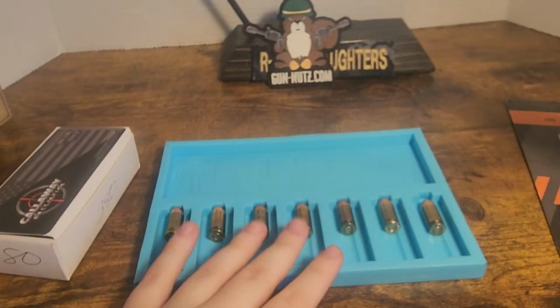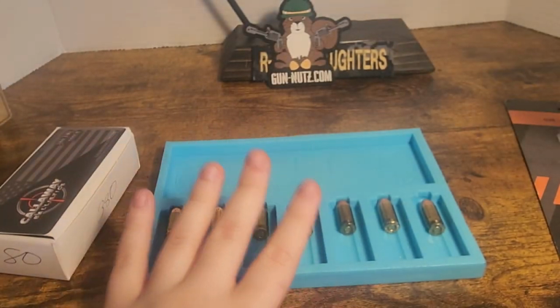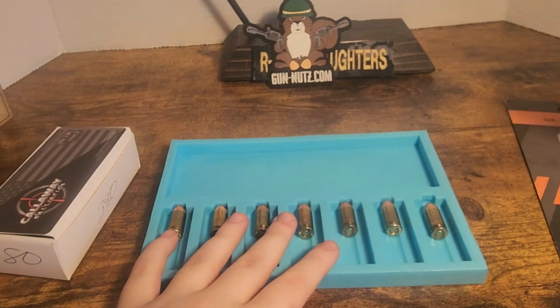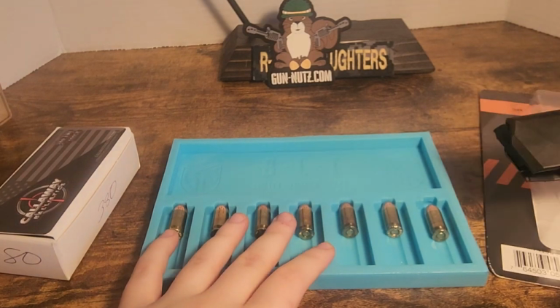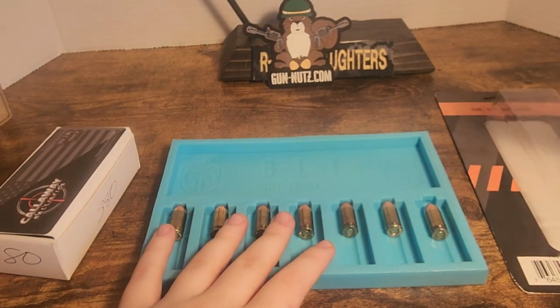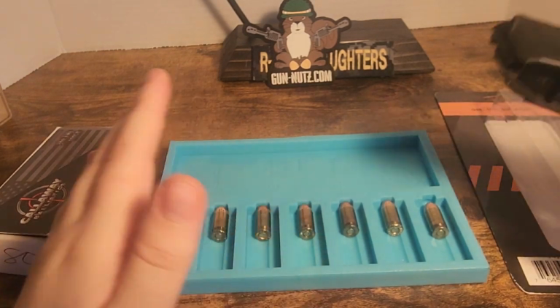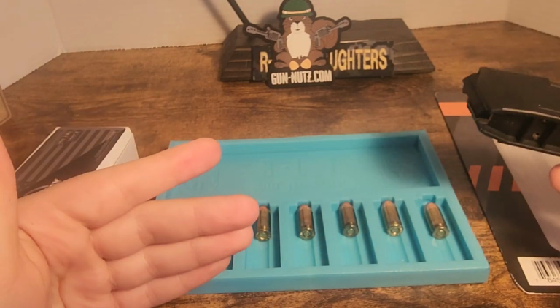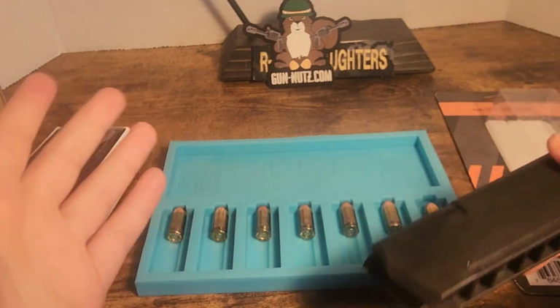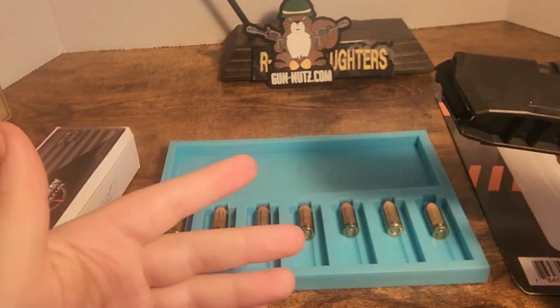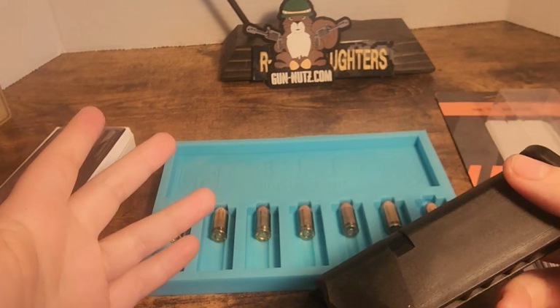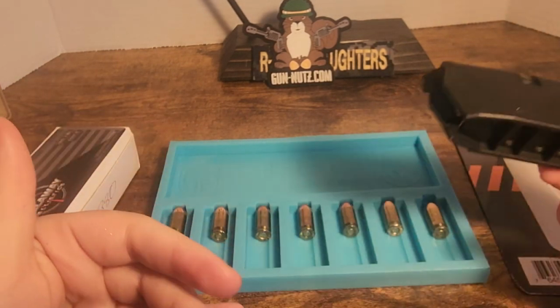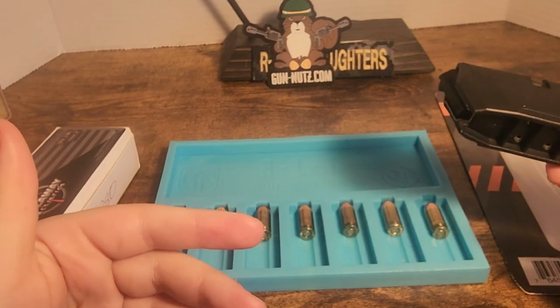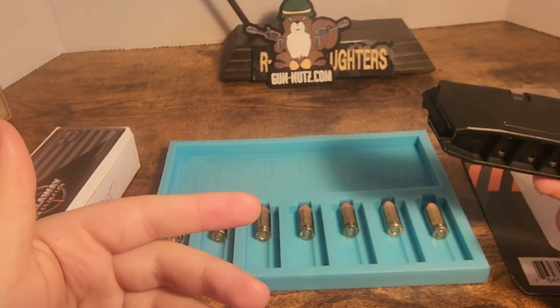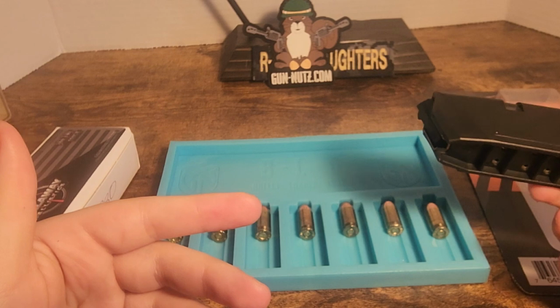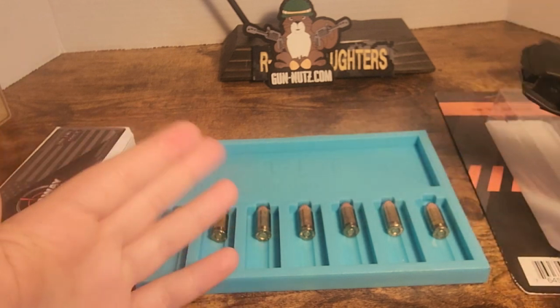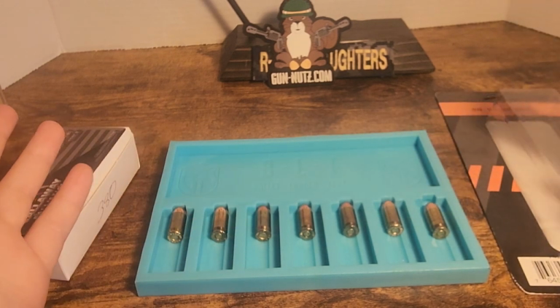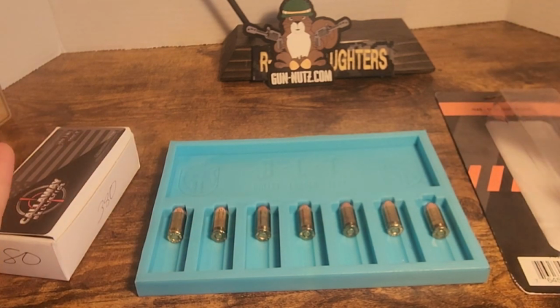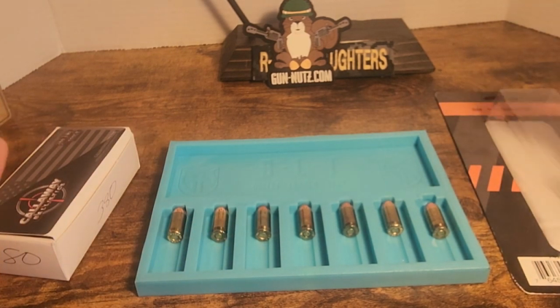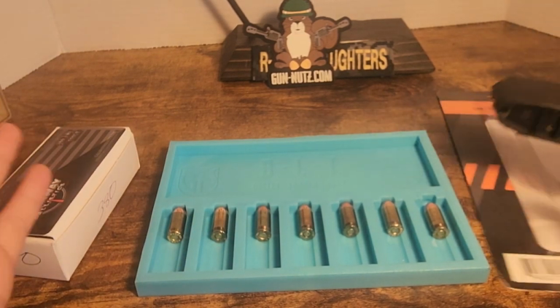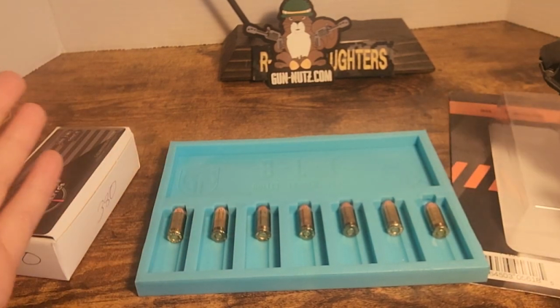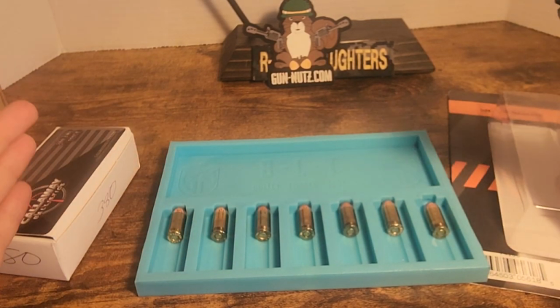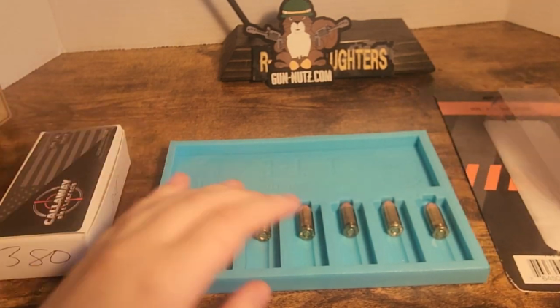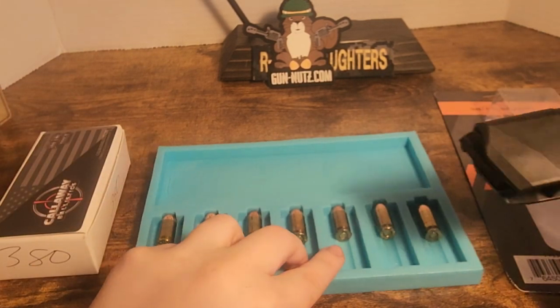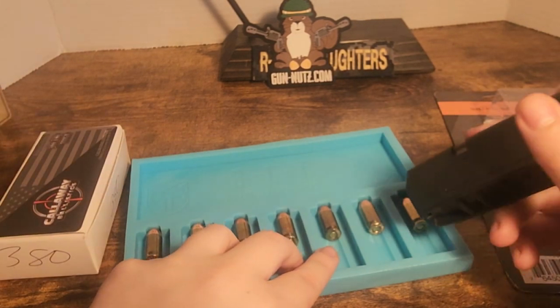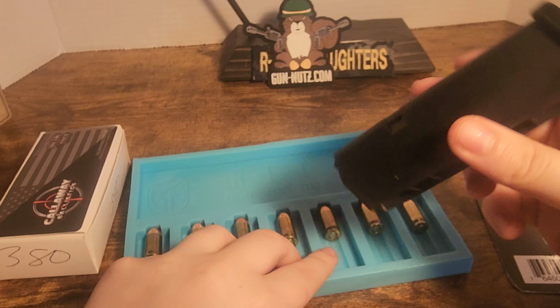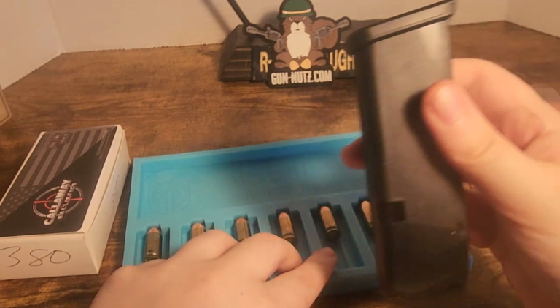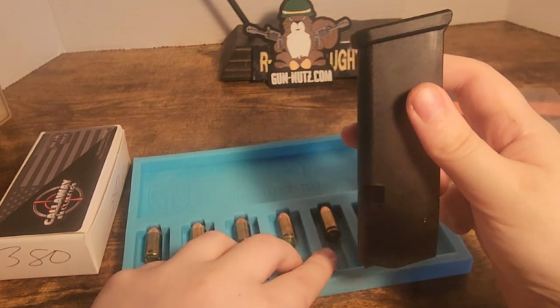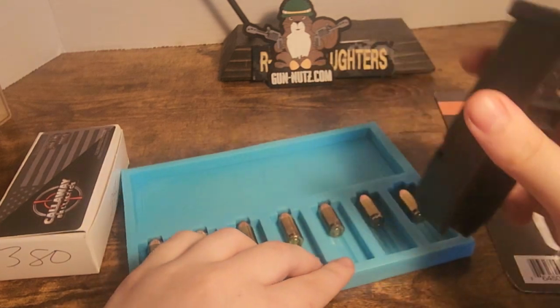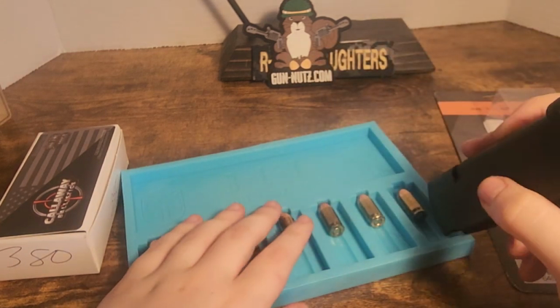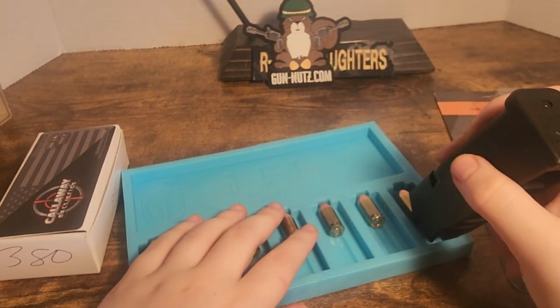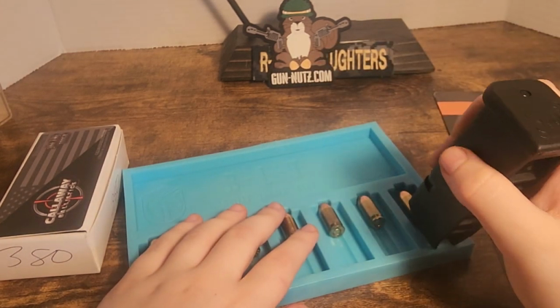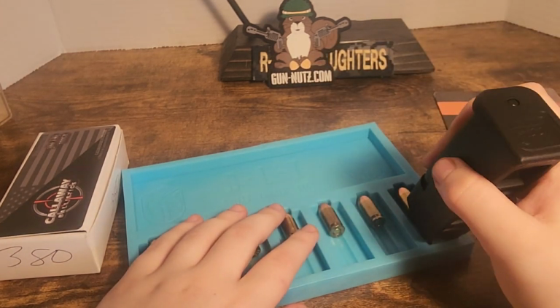This is a great thing to have, to be honest, if you can't really load mags because of hand problems, or if you just don't like loading mags, or if it's difficult for you. Pretty much you just face your mag like this, you have it resting back here.